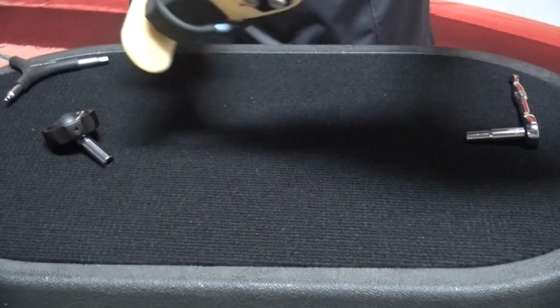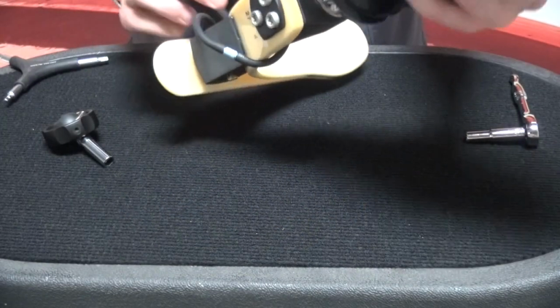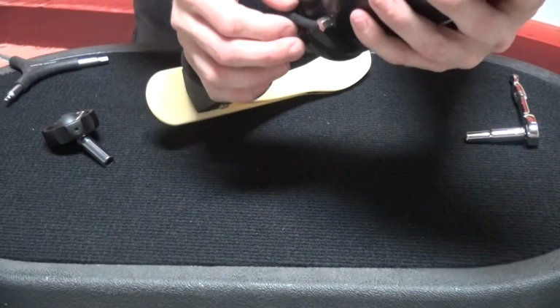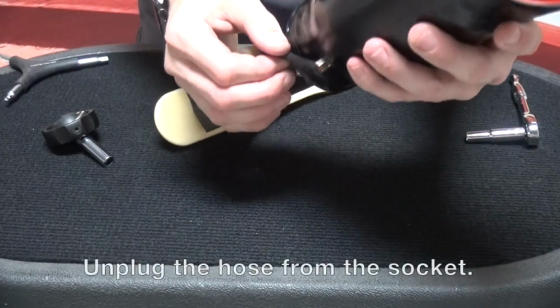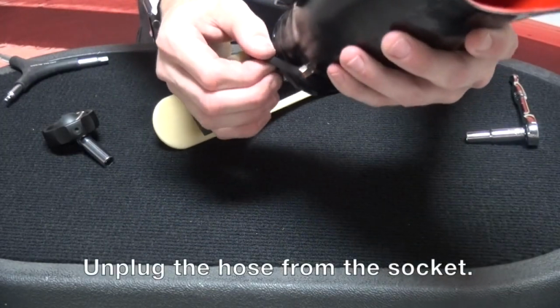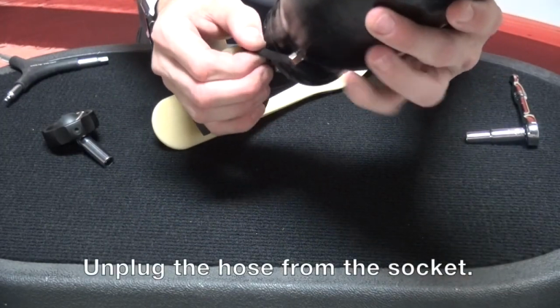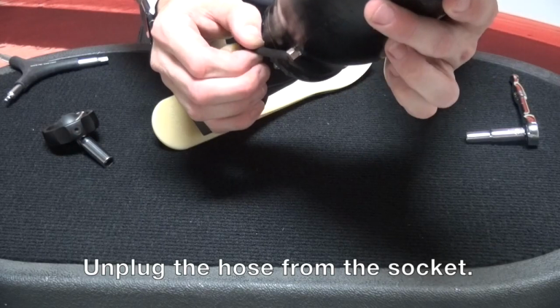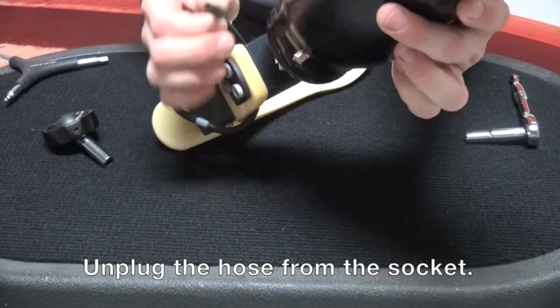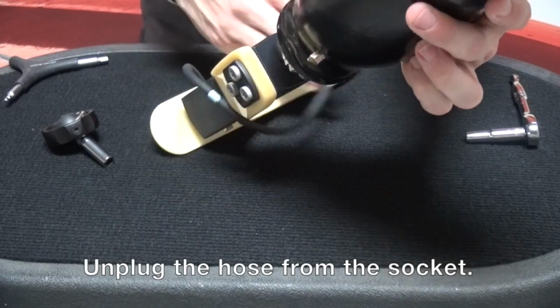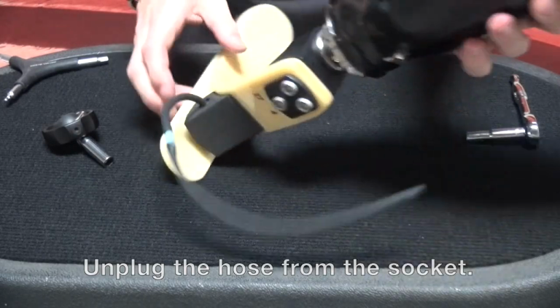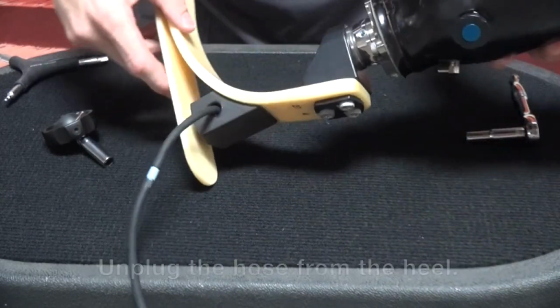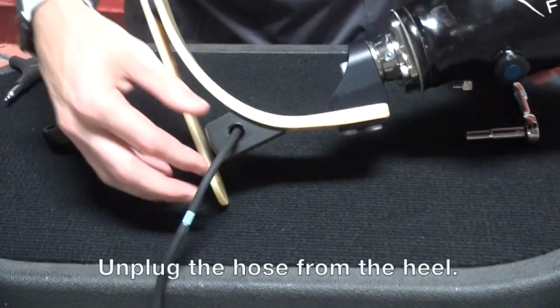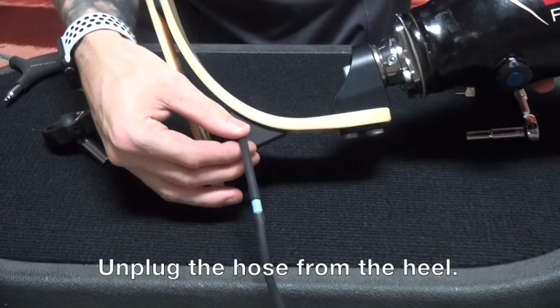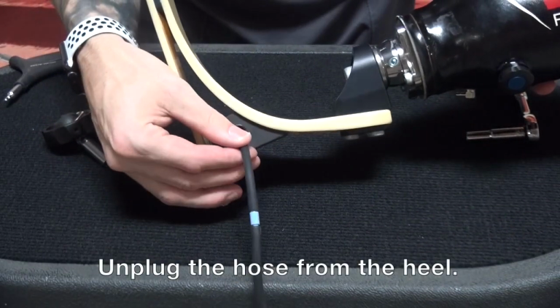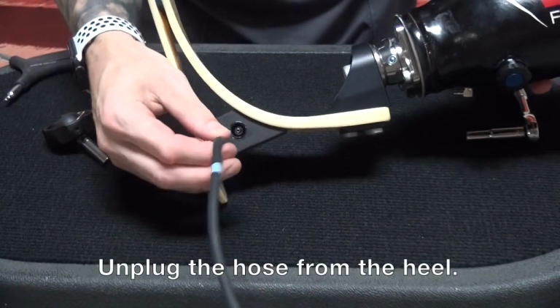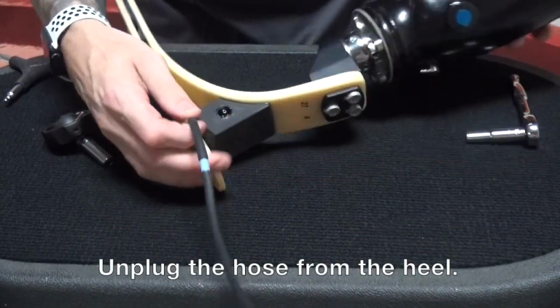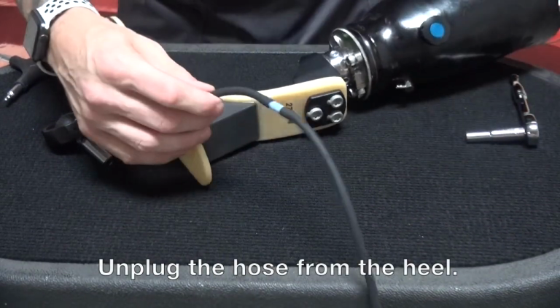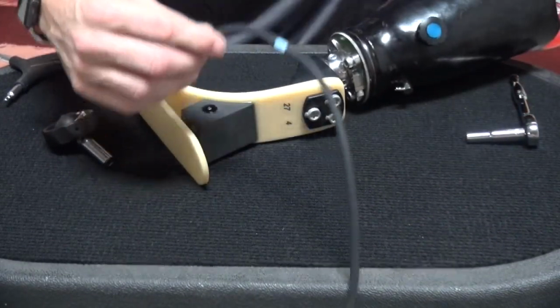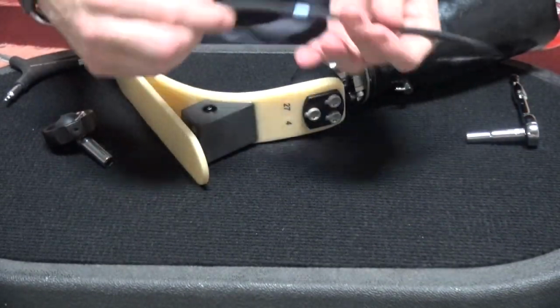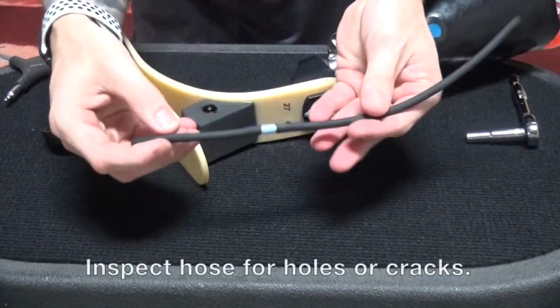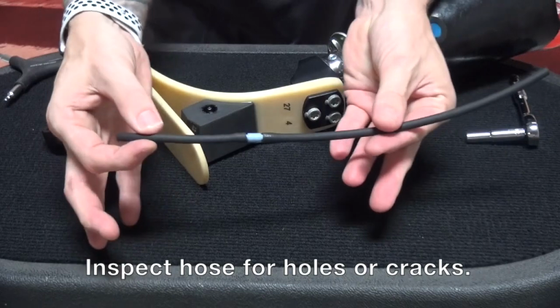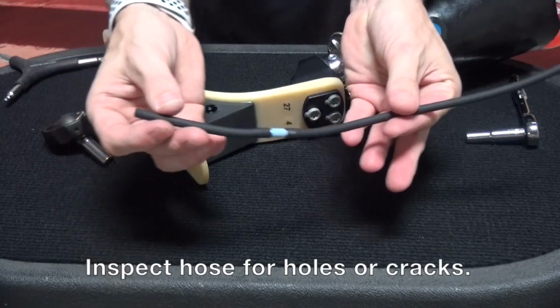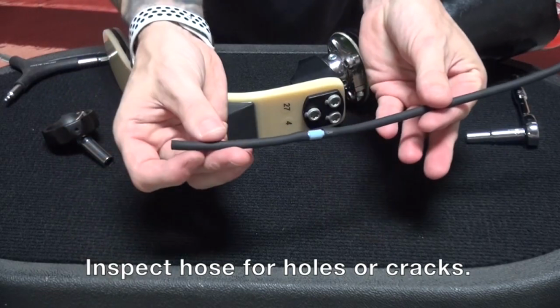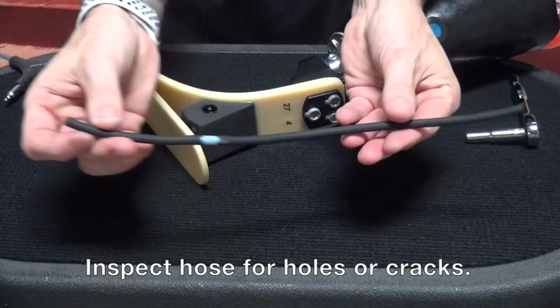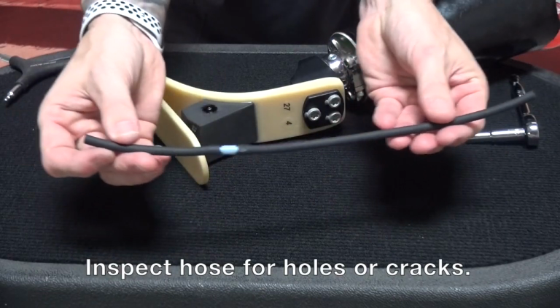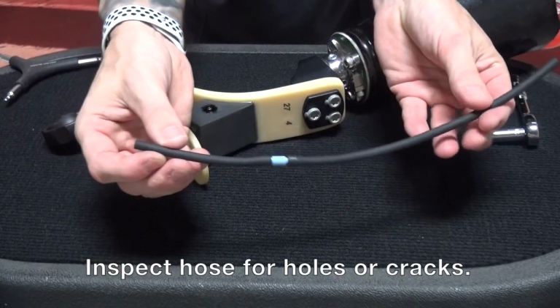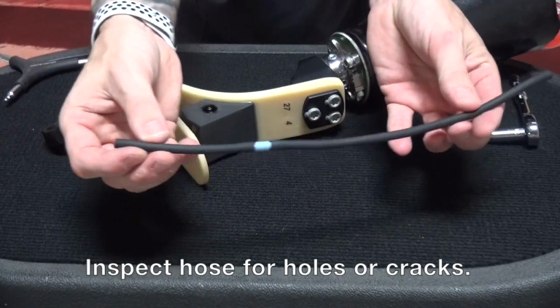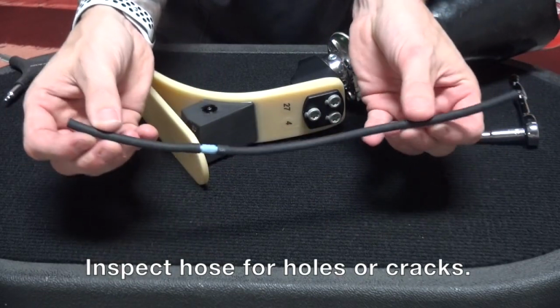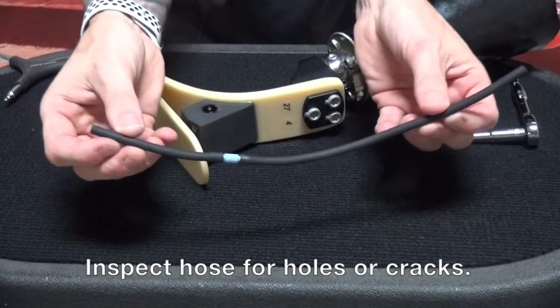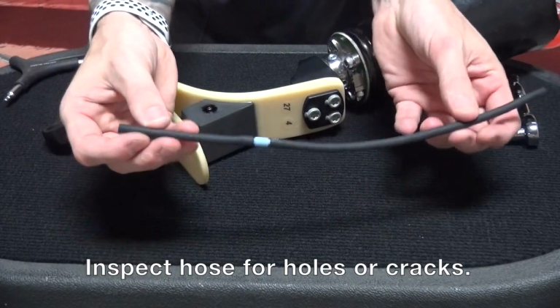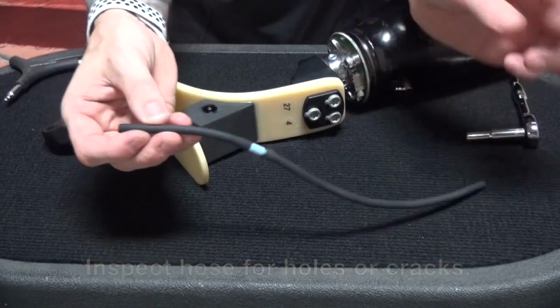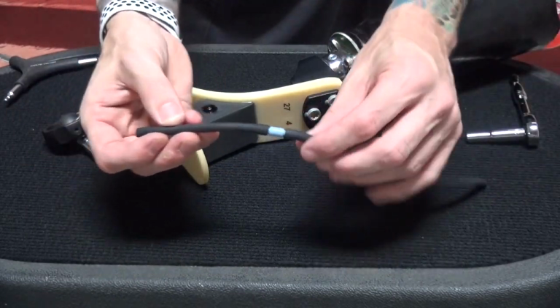I can now unplug the hose from the socket as well as from the heel. Now I'm going to inspect the hose to see that it is free of holes, cracks, or any other damage.